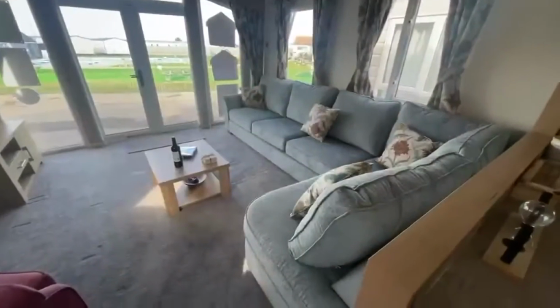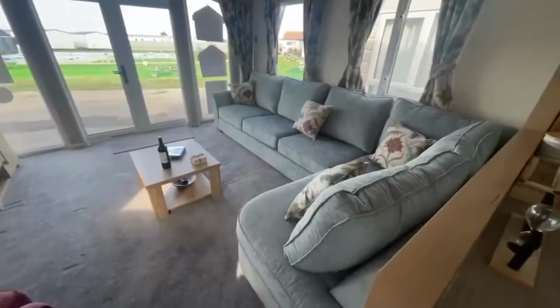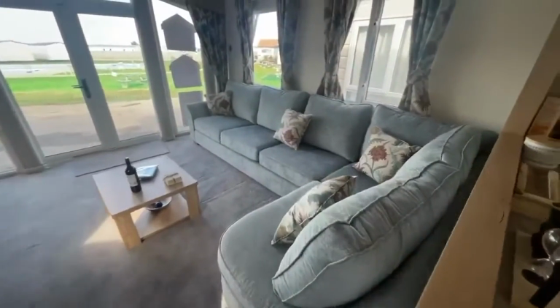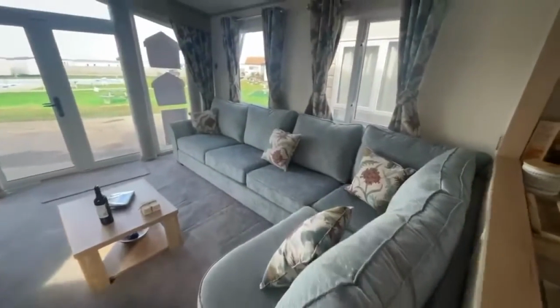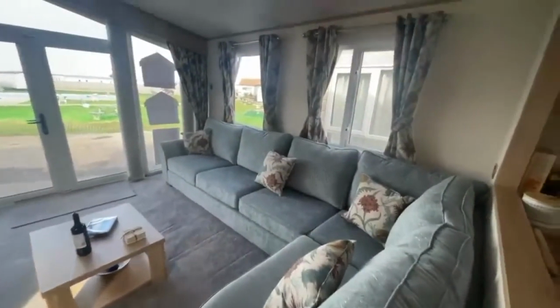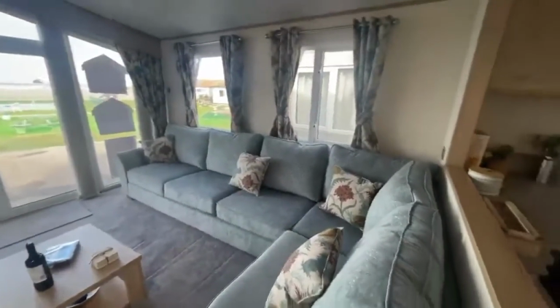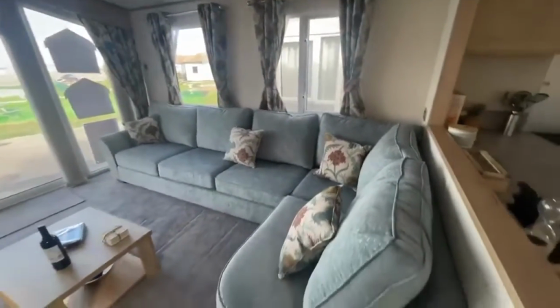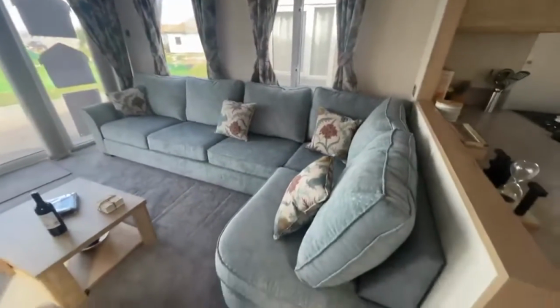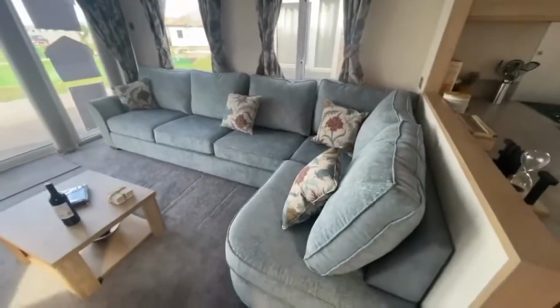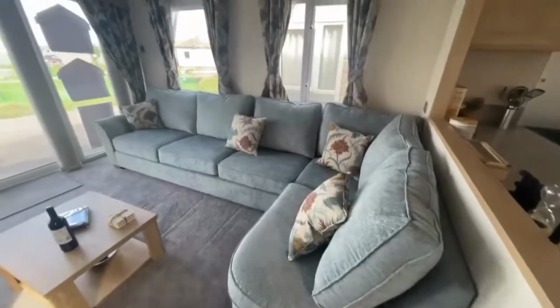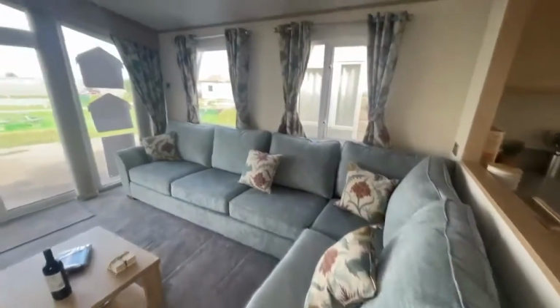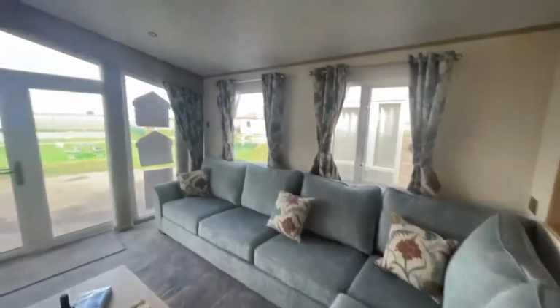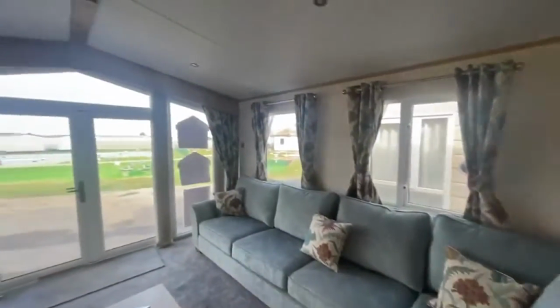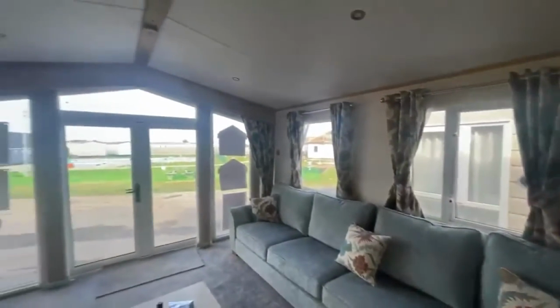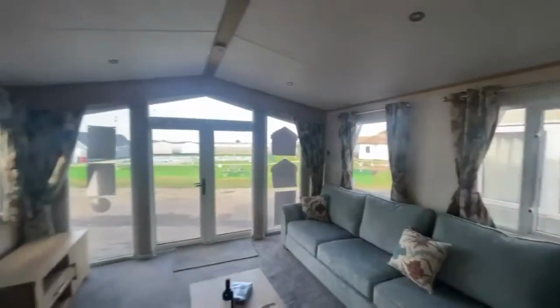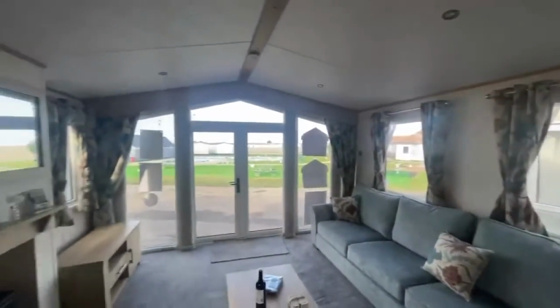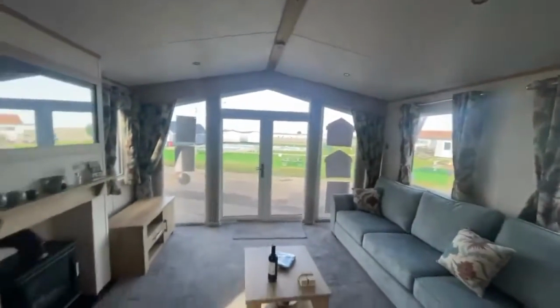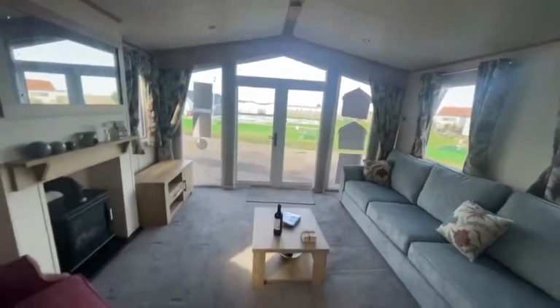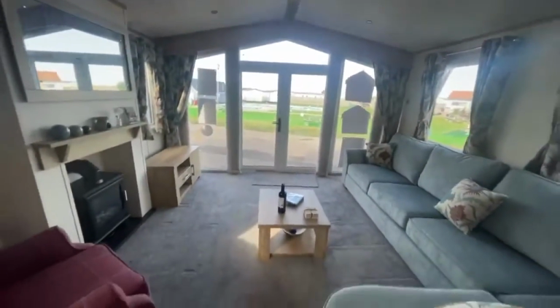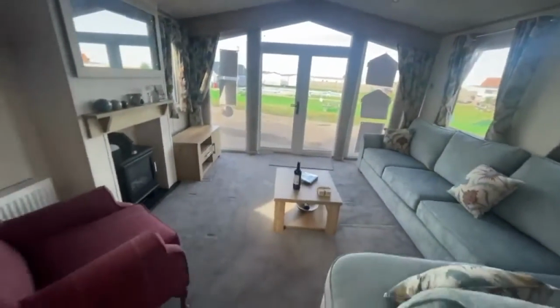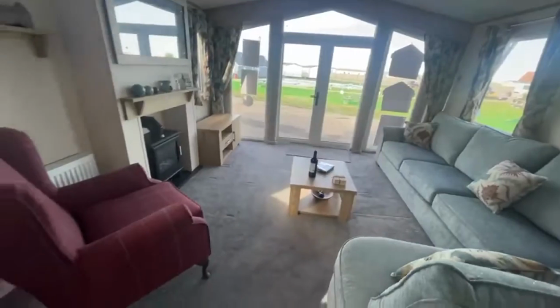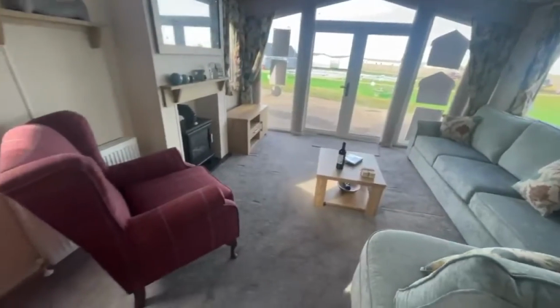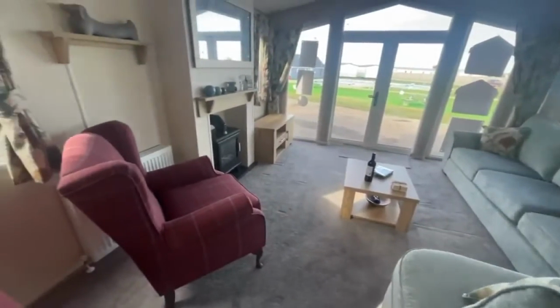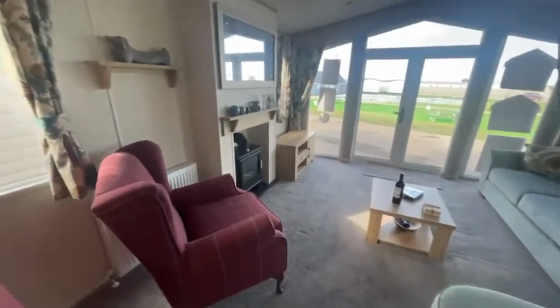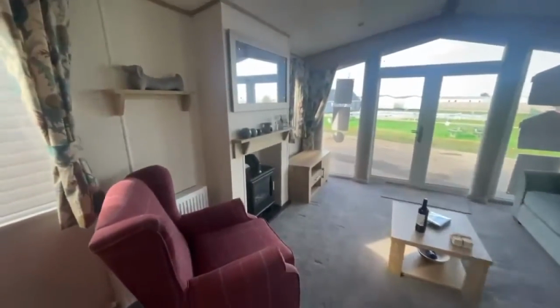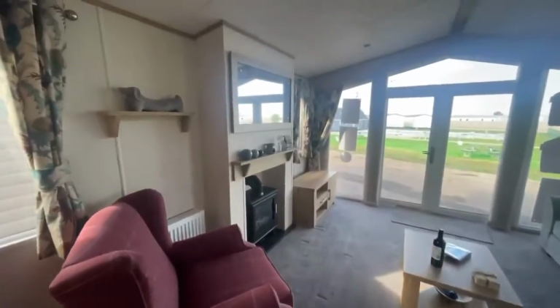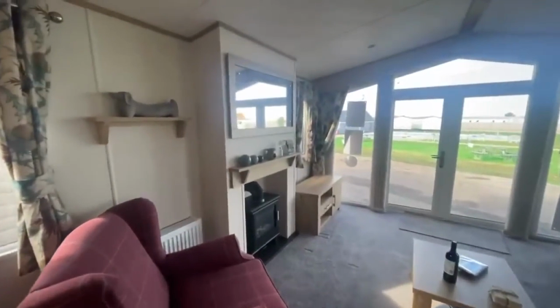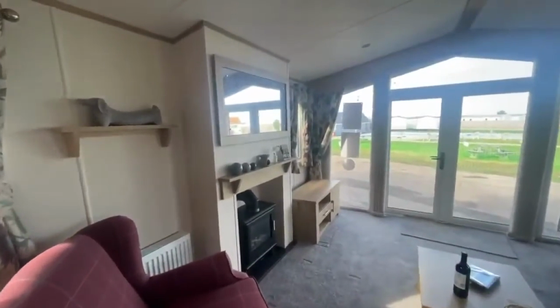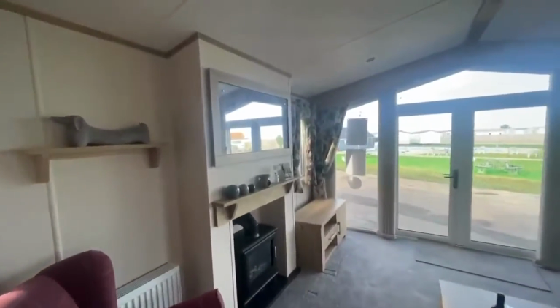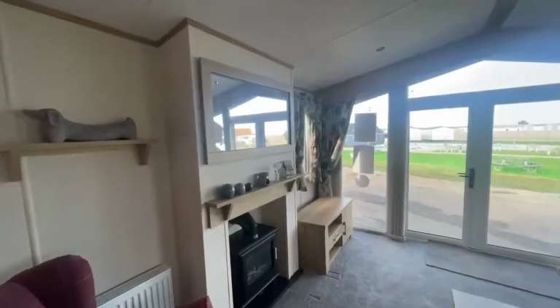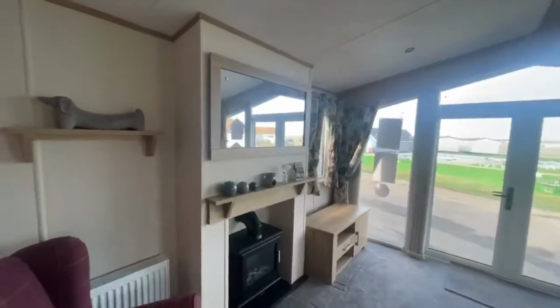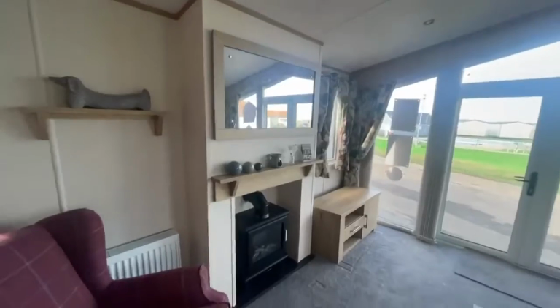Starting with the living room area, as you can see, you've got your luxurious corner sofa just here, lots of windows and patio doors letting in lots of natural light, your coffee table in the middle, your comfortable armchair just at the other corner of the room, and then your fireplace and TV unit just here as well.